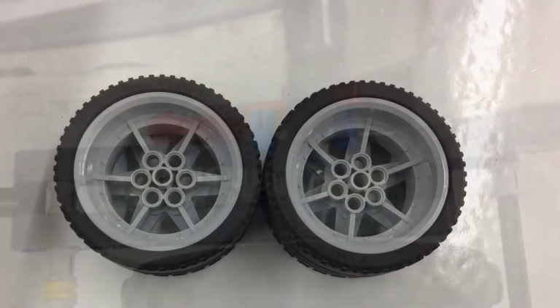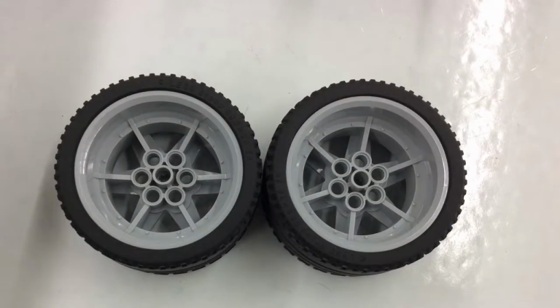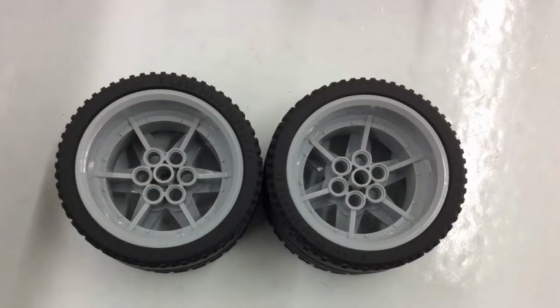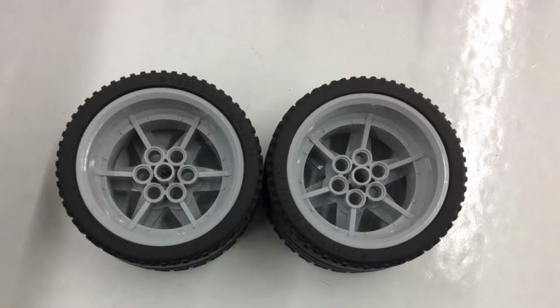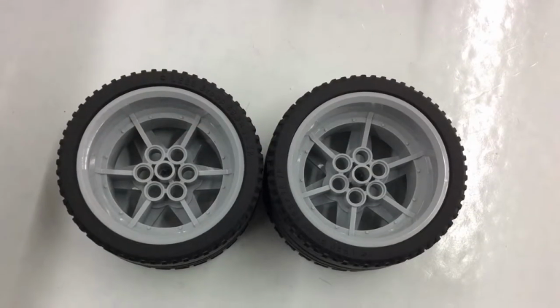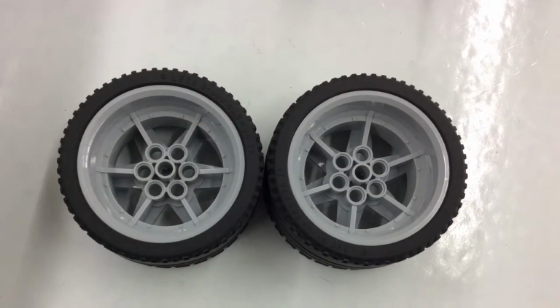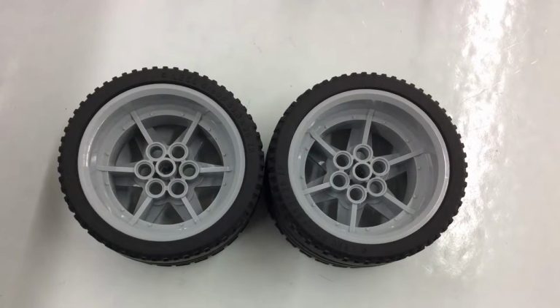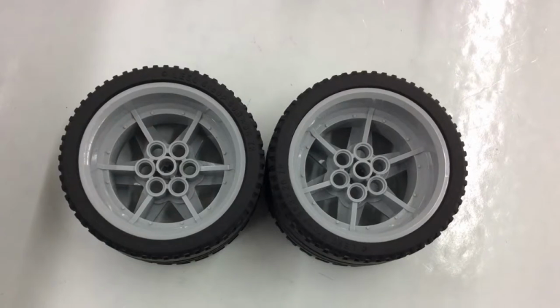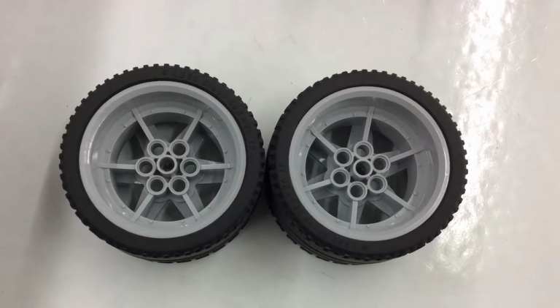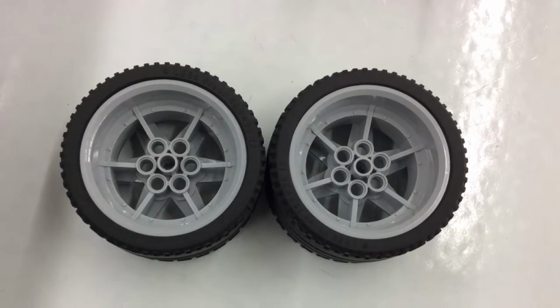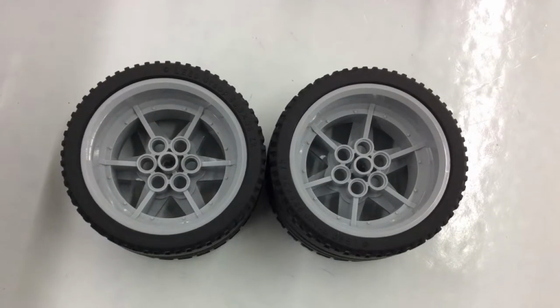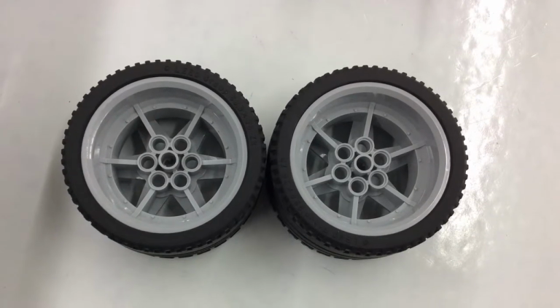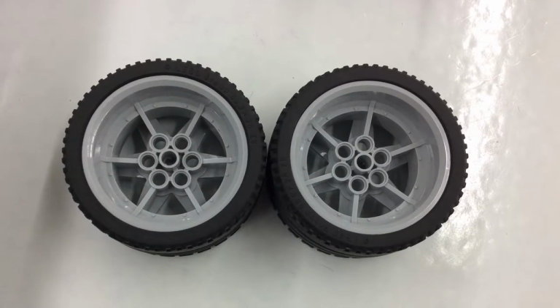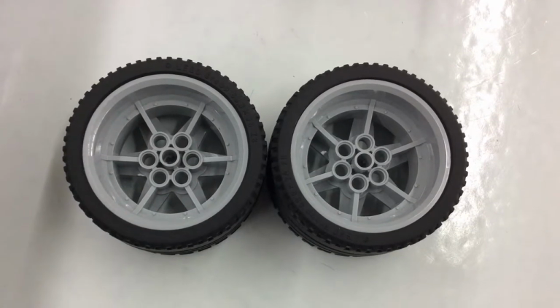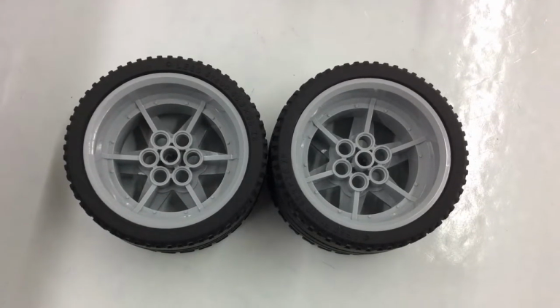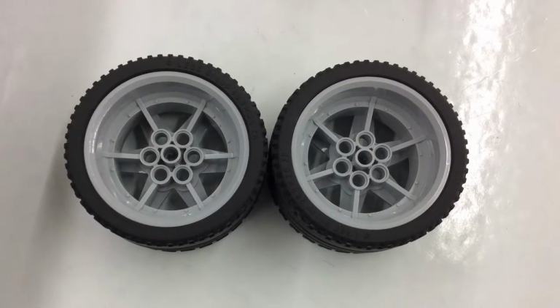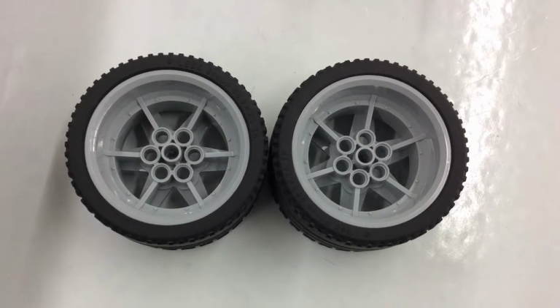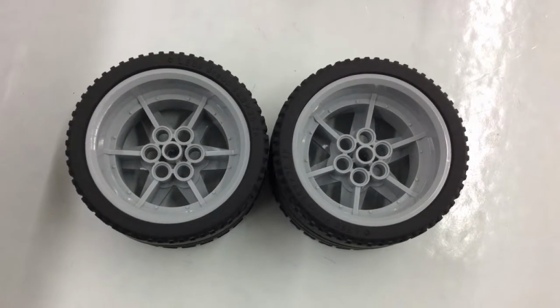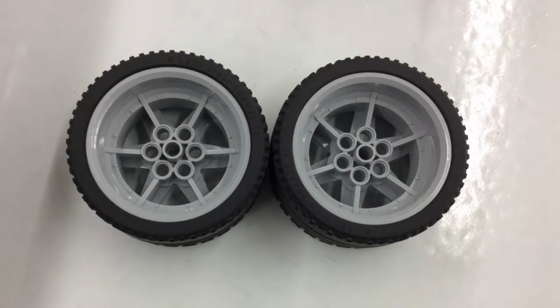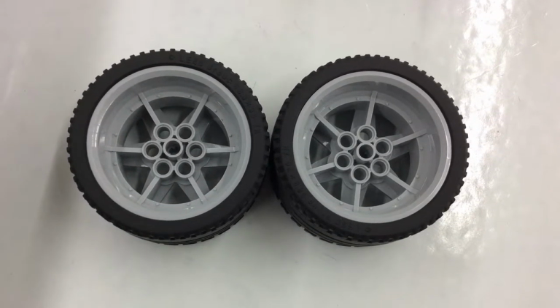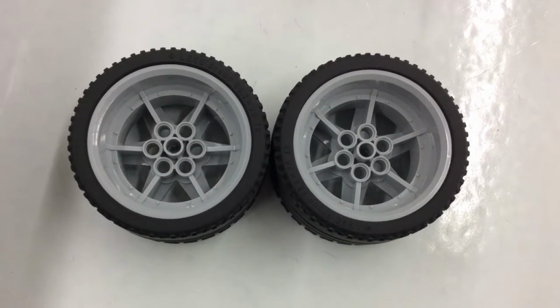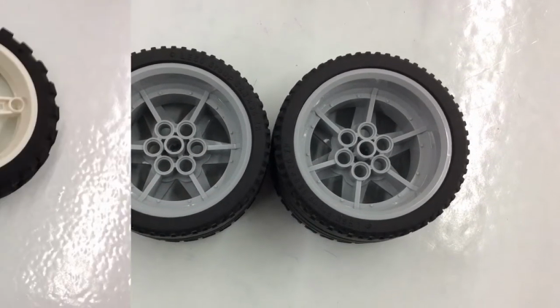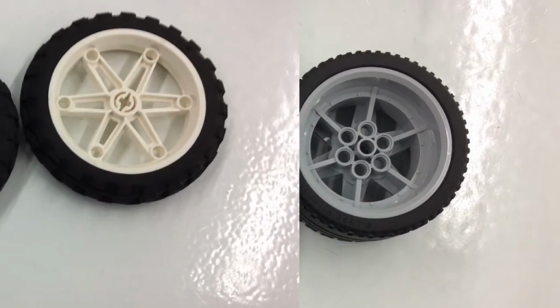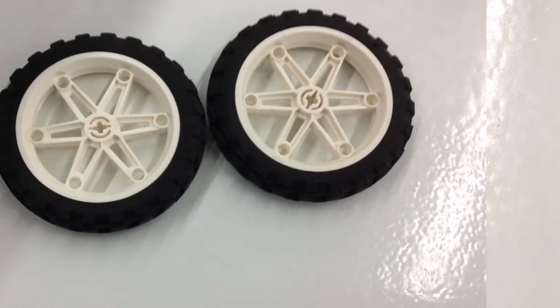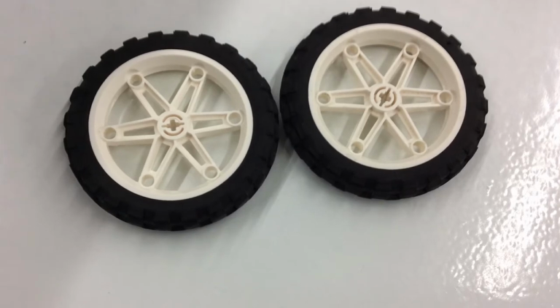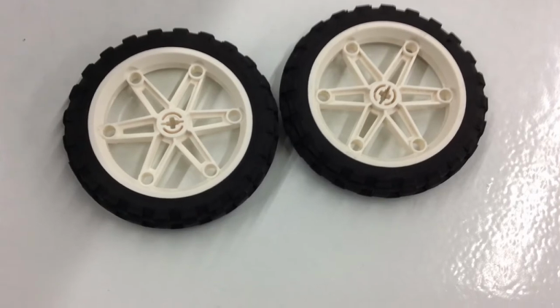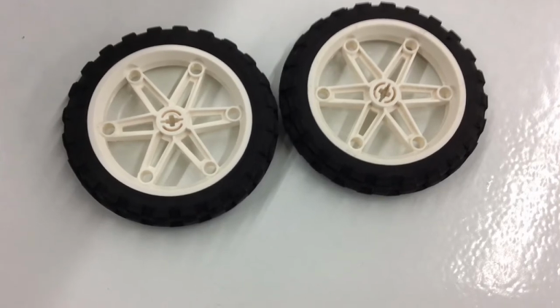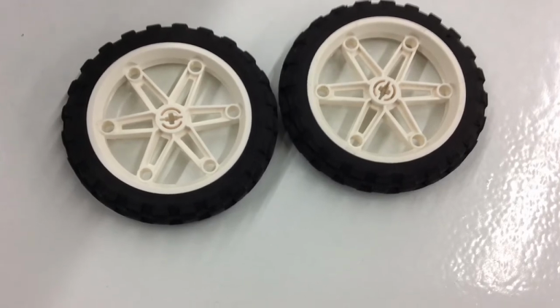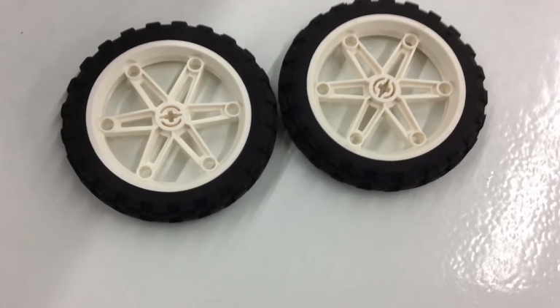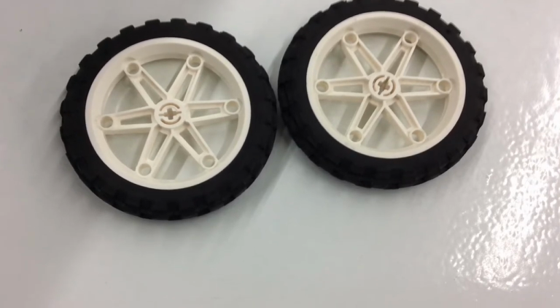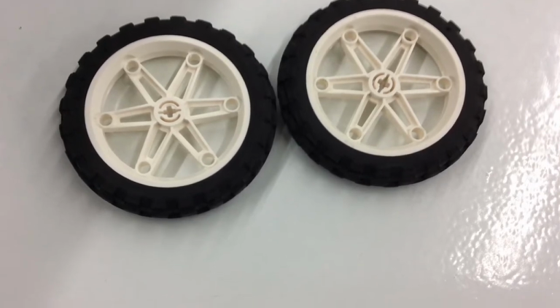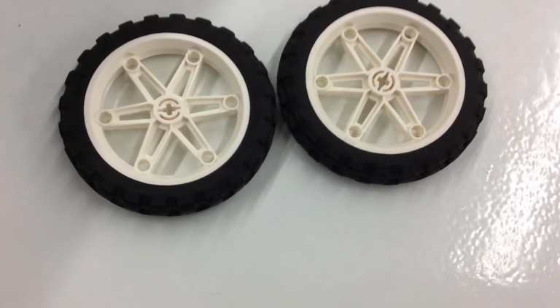At first we tried these wheels but they kept wobbling. These wheels didn't wobble so much, so we ended up using these.